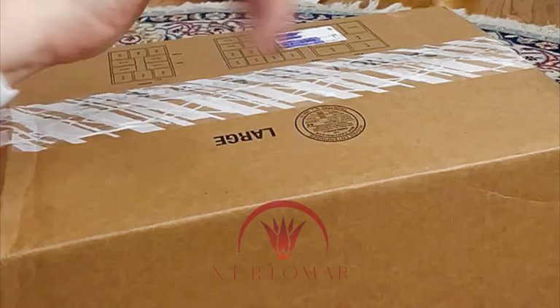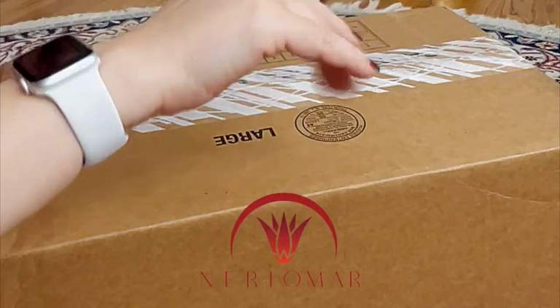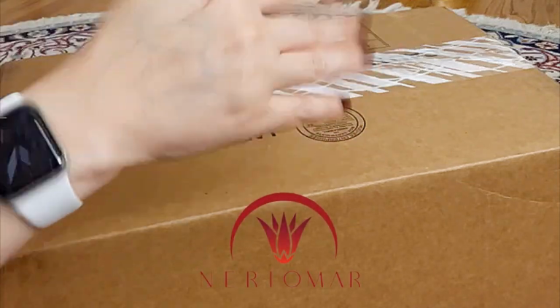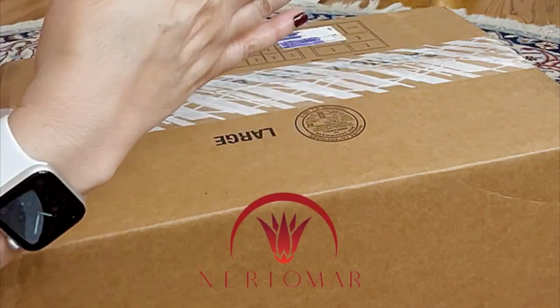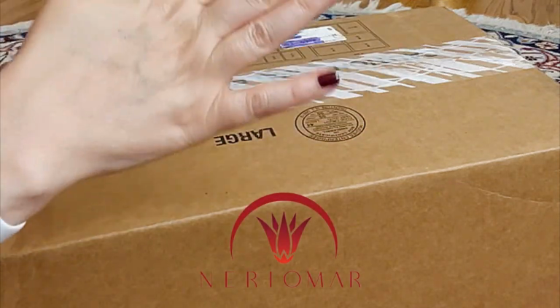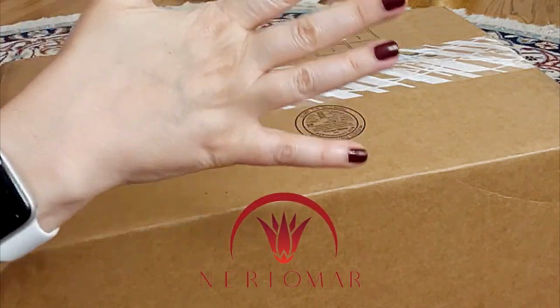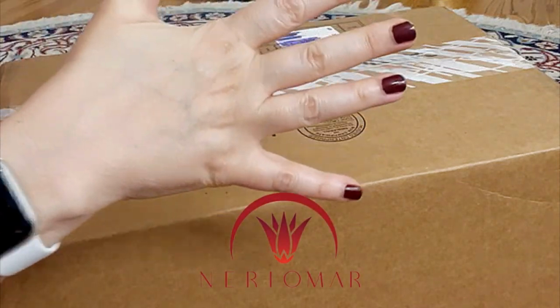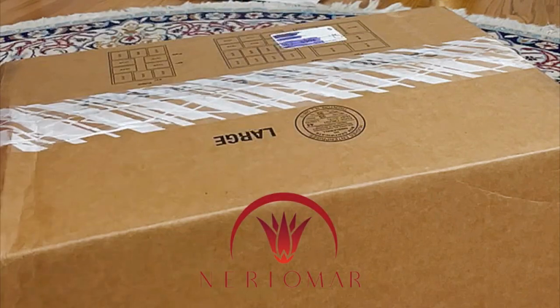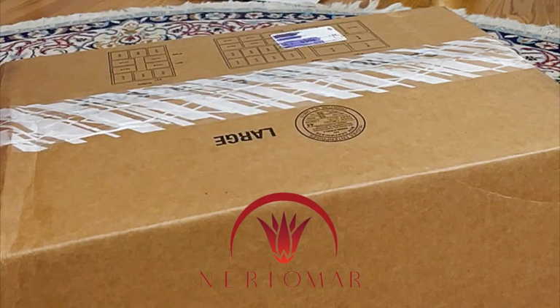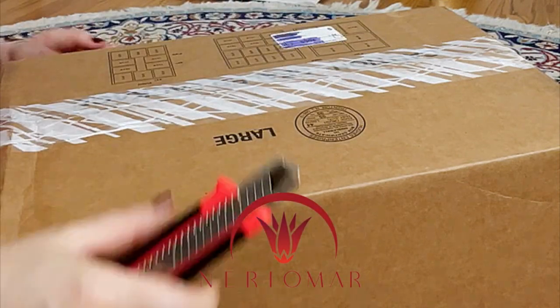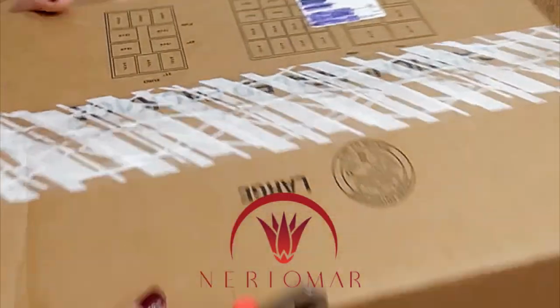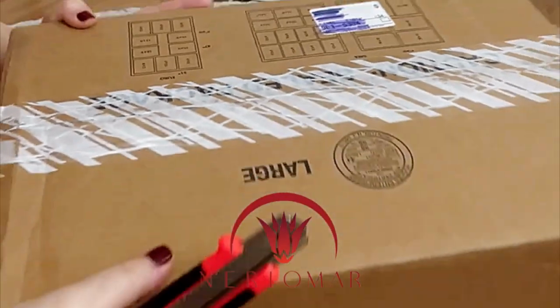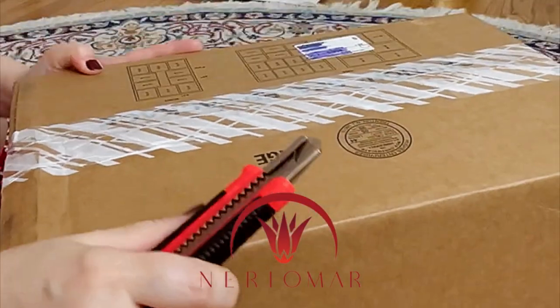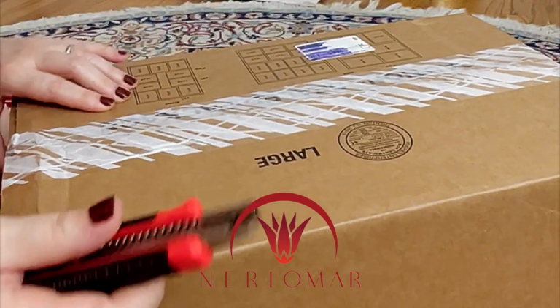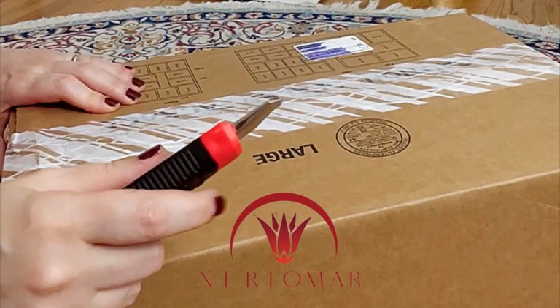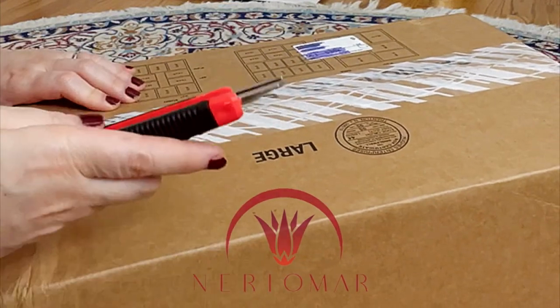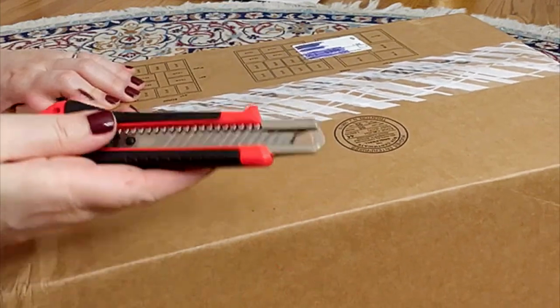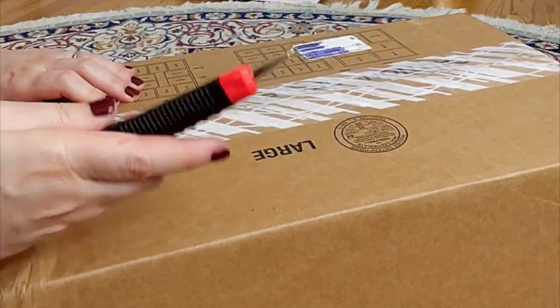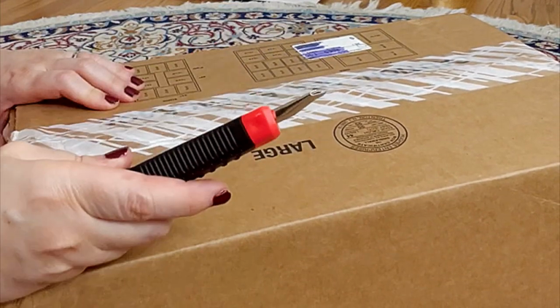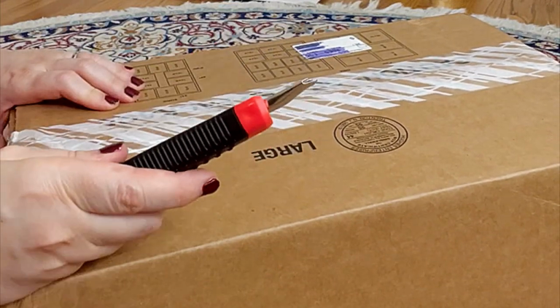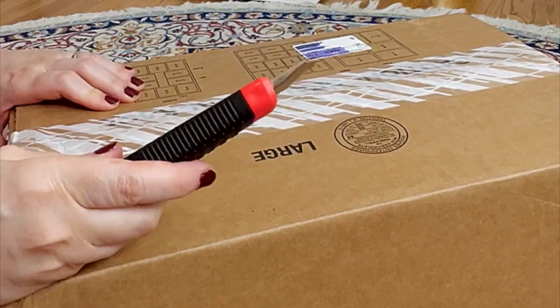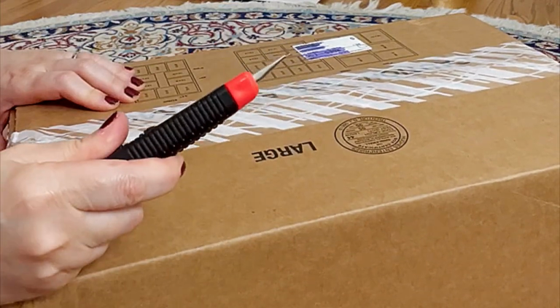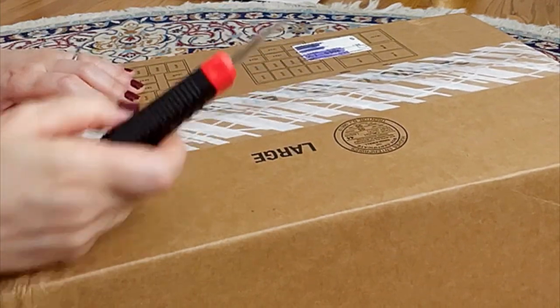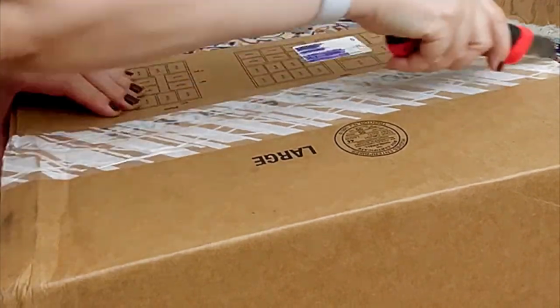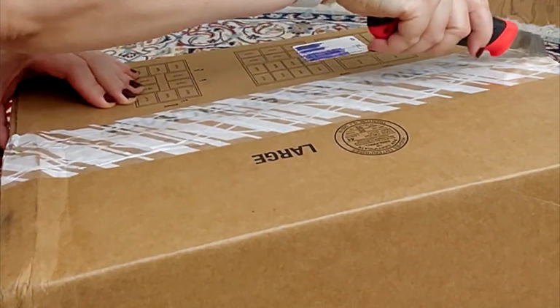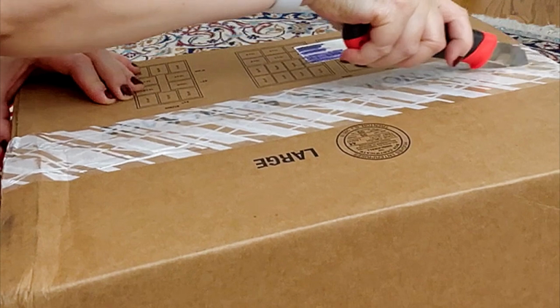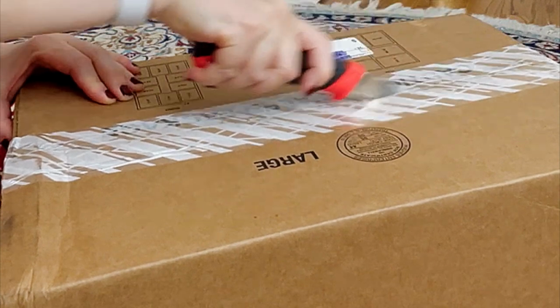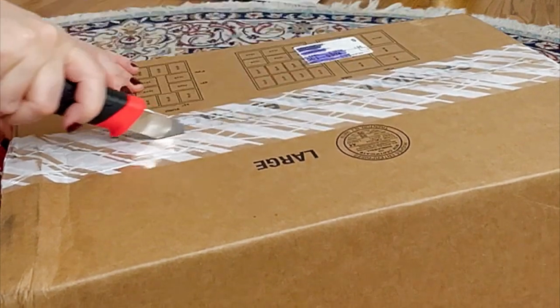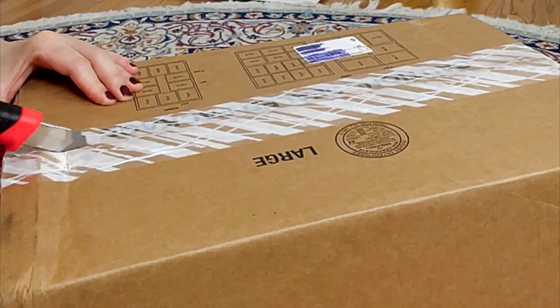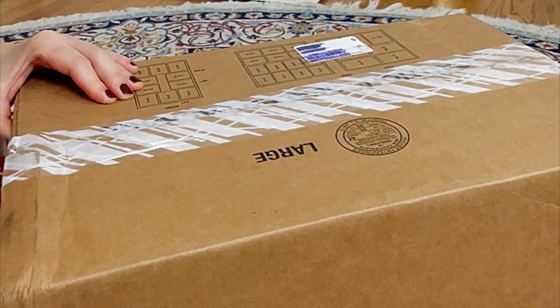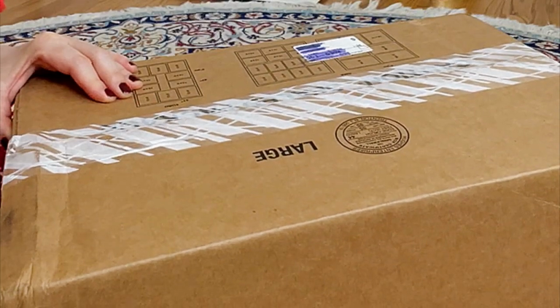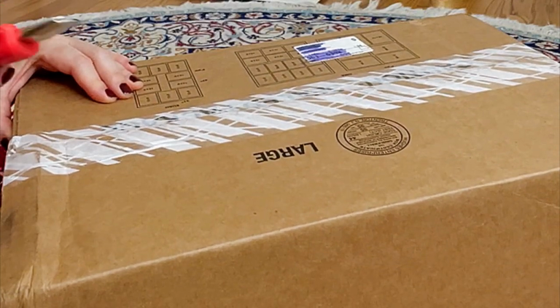Hi guys, I wanted to do my nails before but I cannot wait to open this with you. It's from Dior — it's been like one week and I didn't open it, I can't wait!